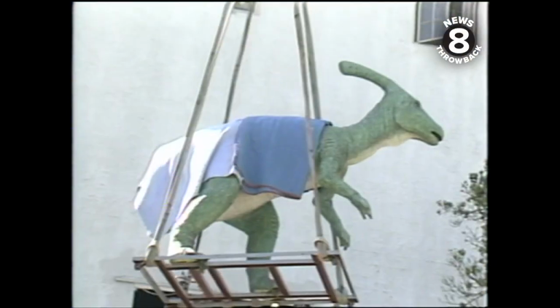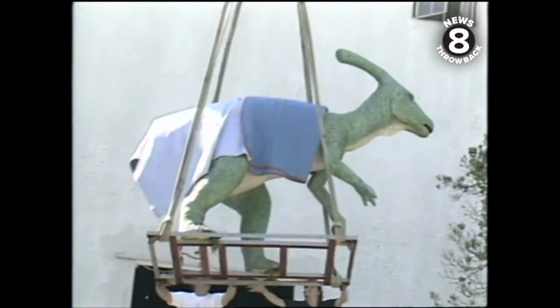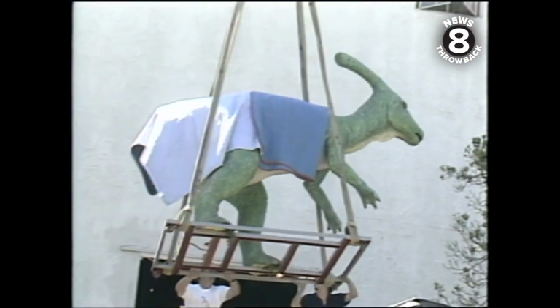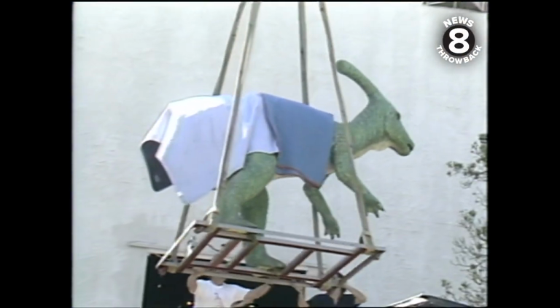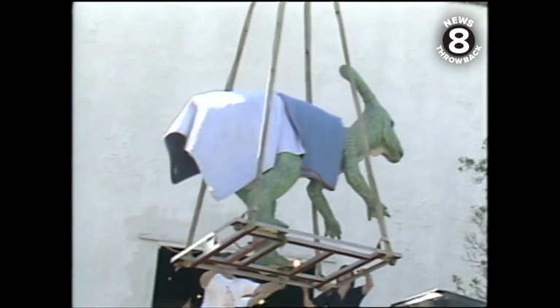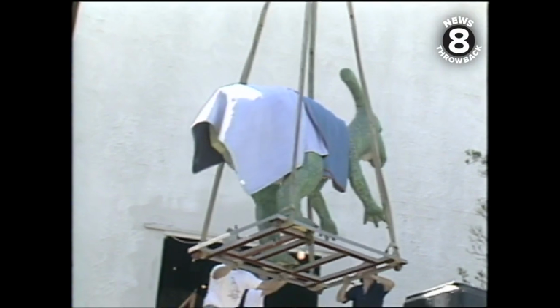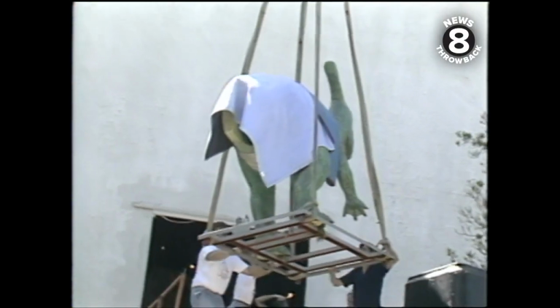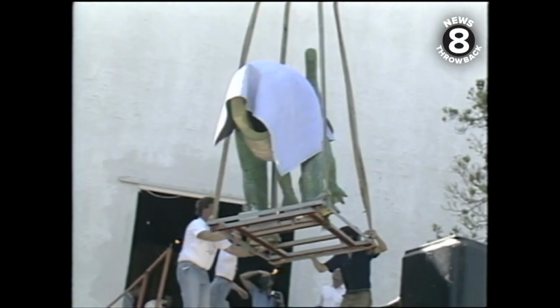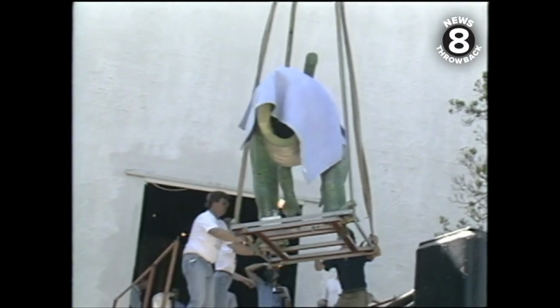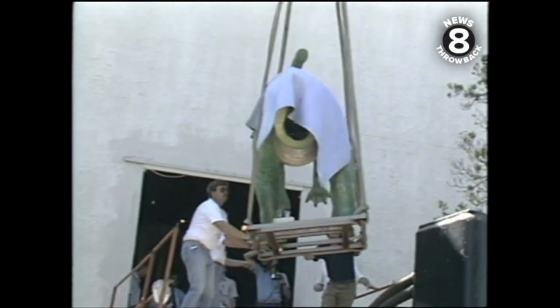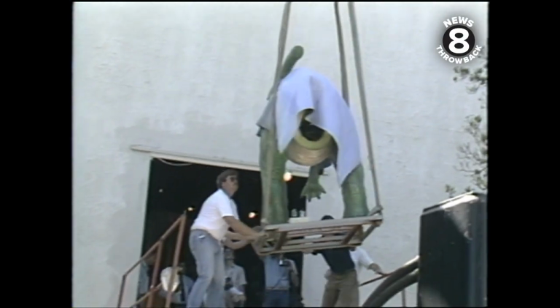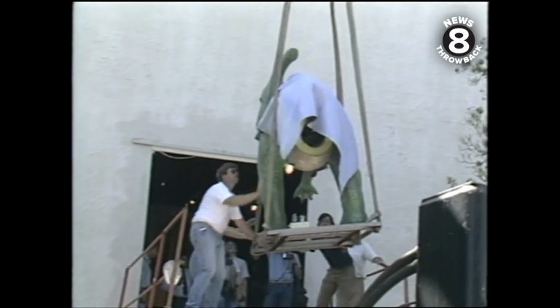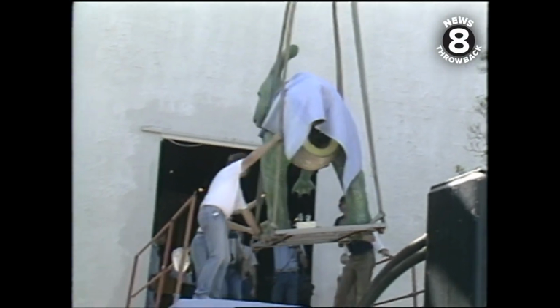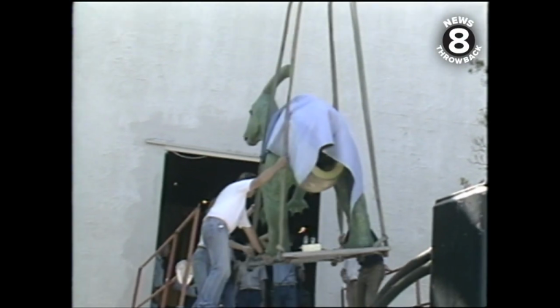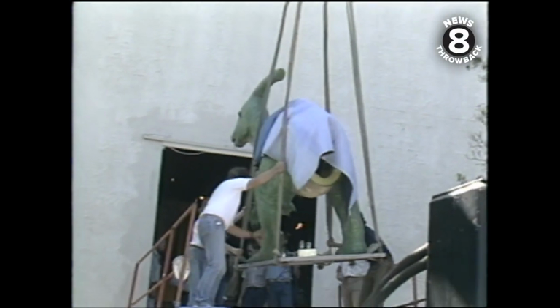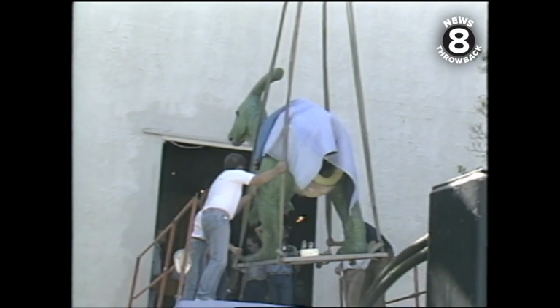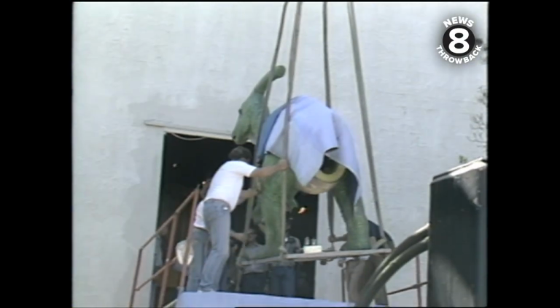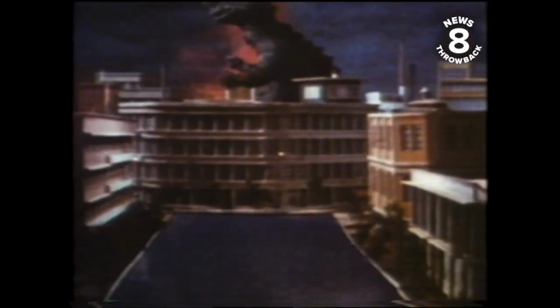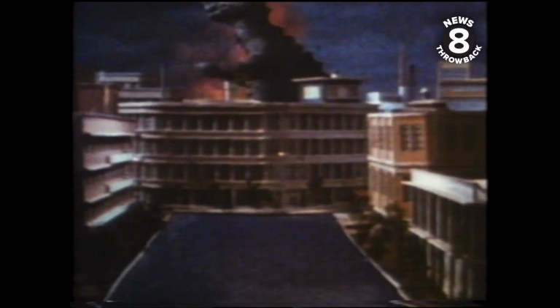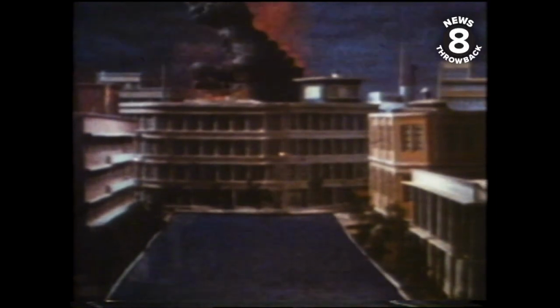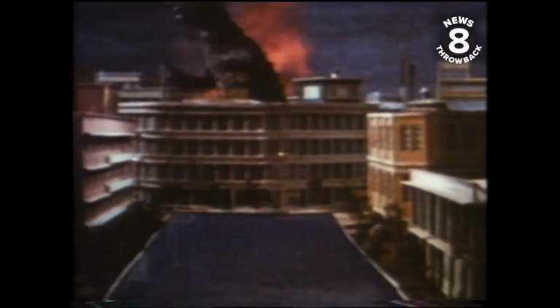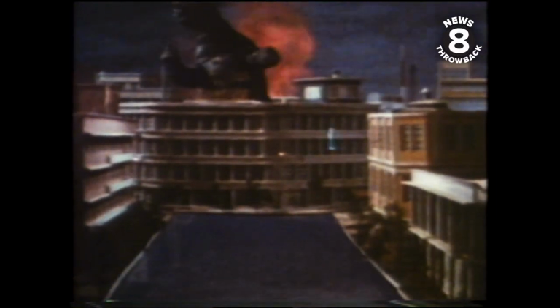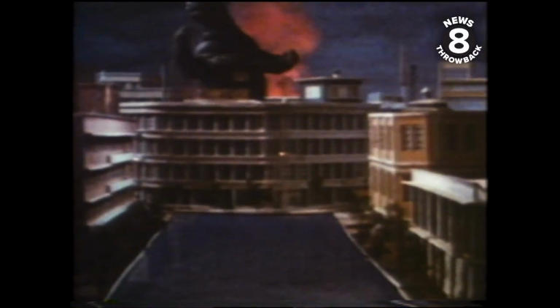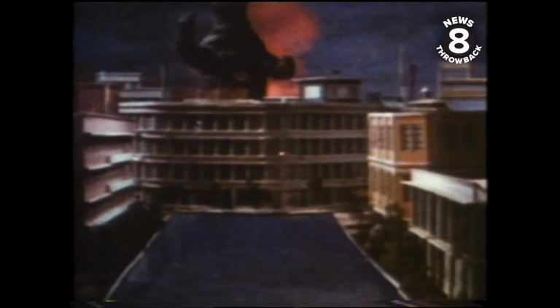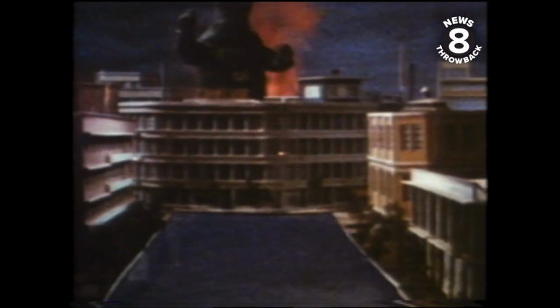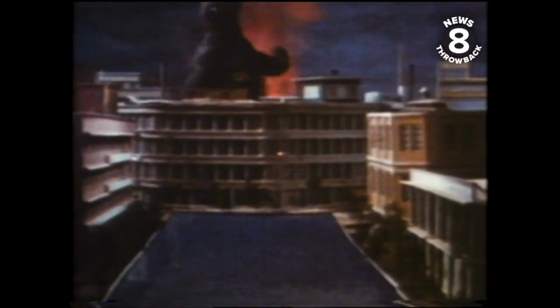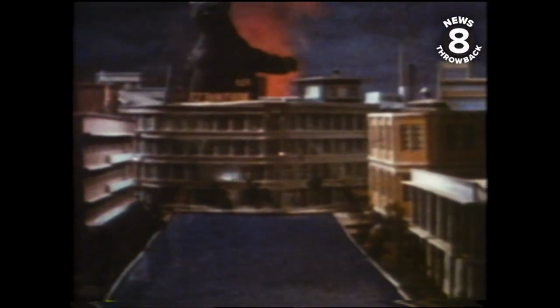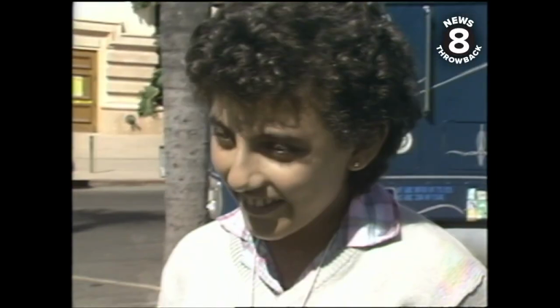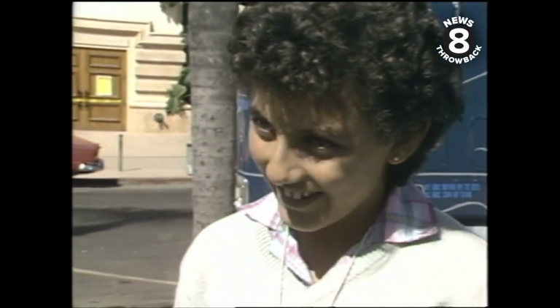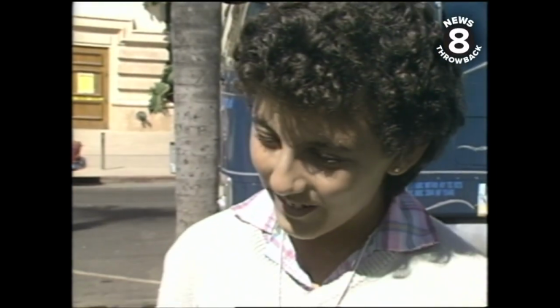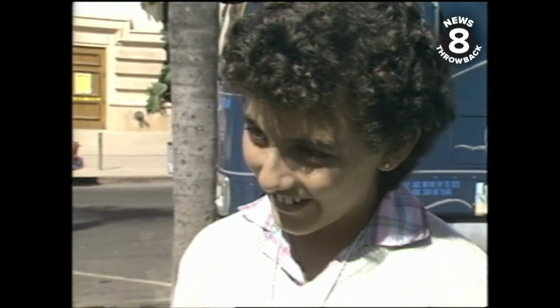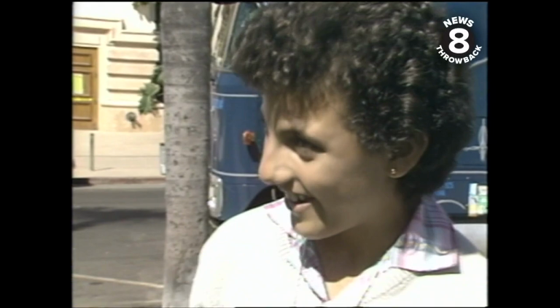It cost $30,000 to bring in the exhibit, but admissions are expected to at least double. Just when you thought it was safe to go inside the museum again, along comes Dinosaur 2. I think it's weird and scary.